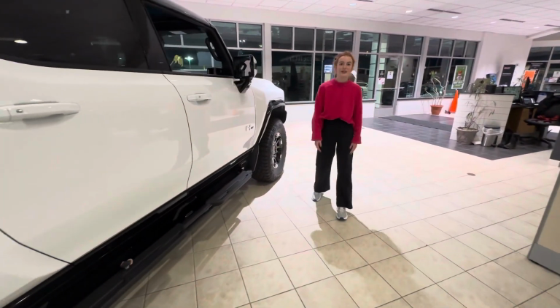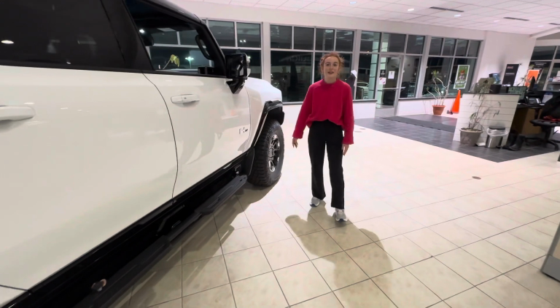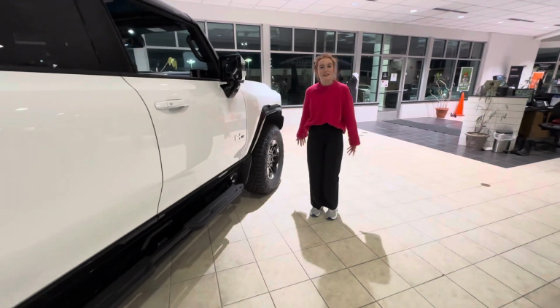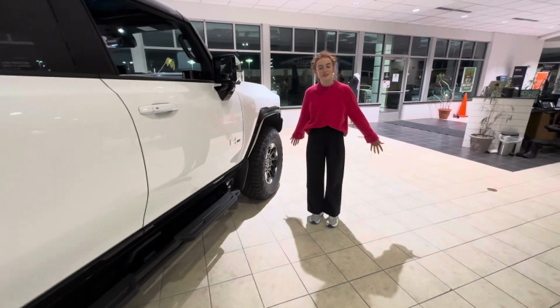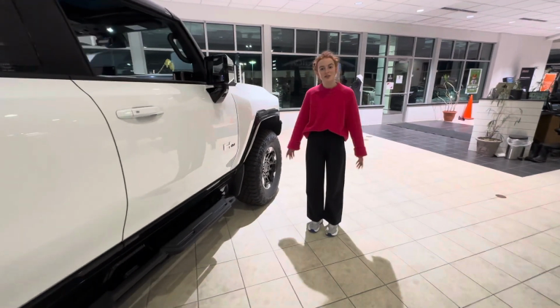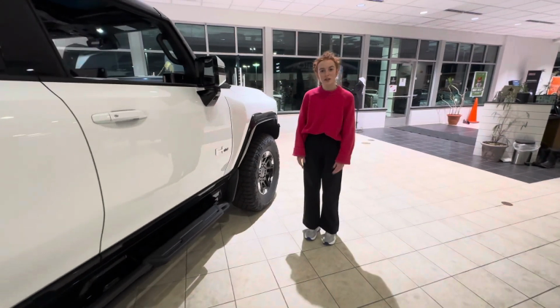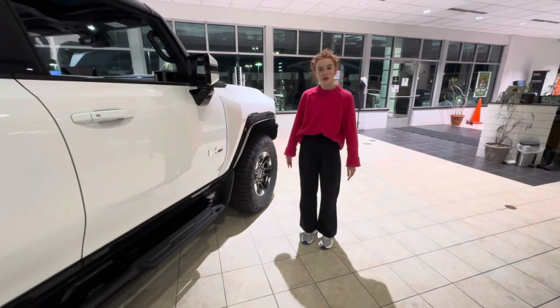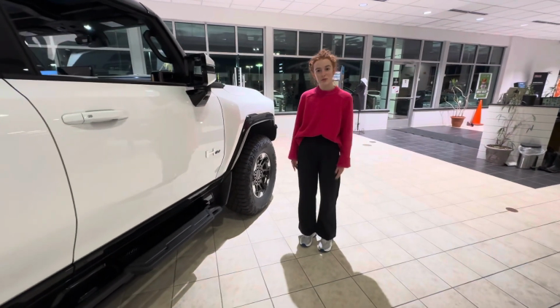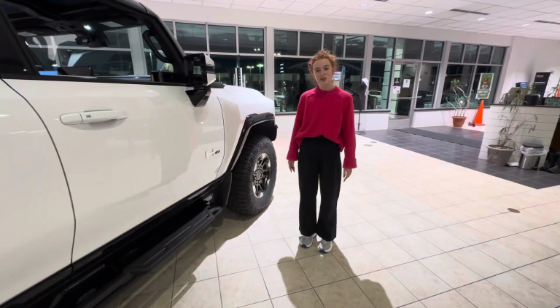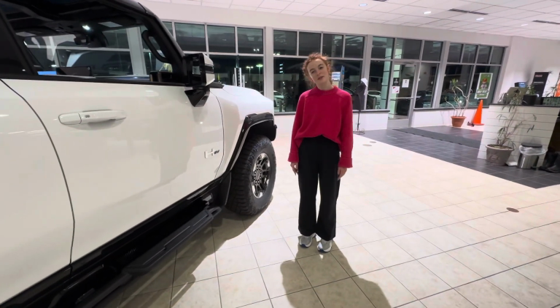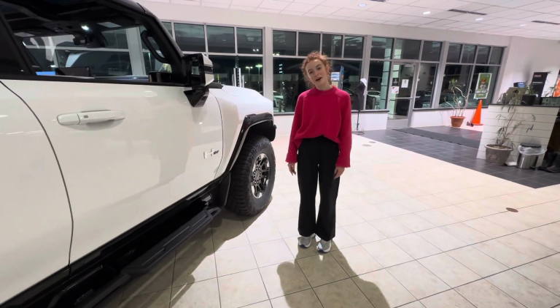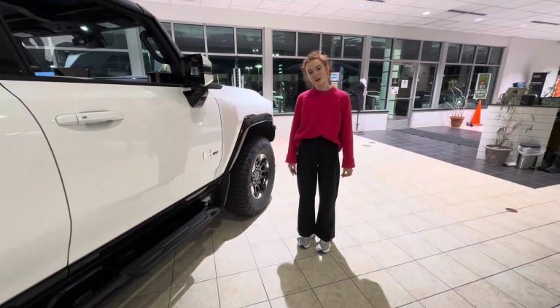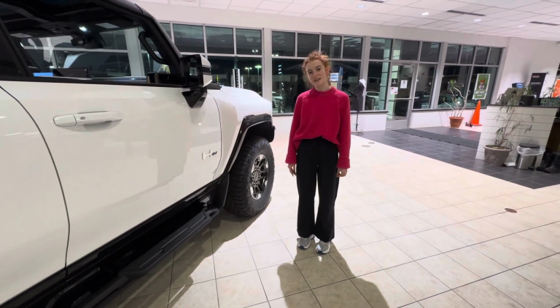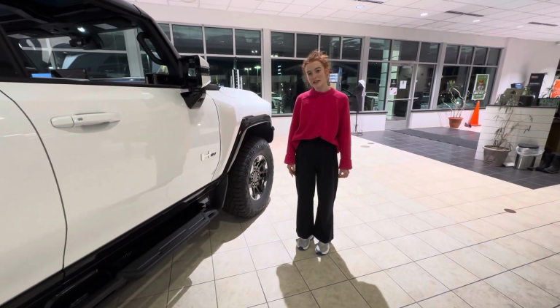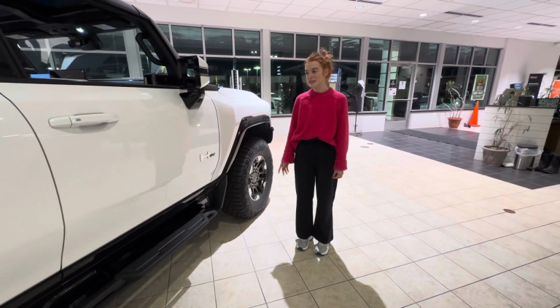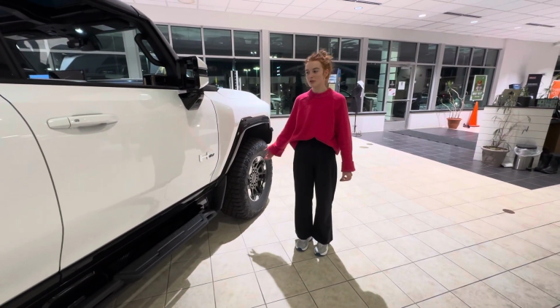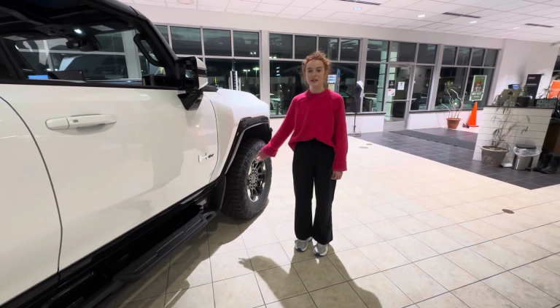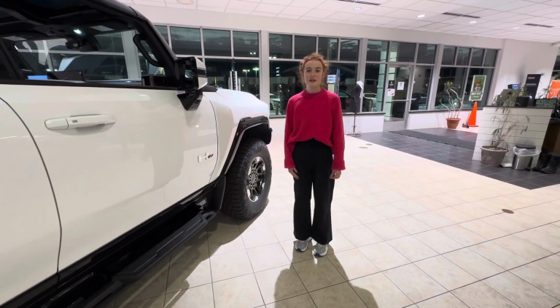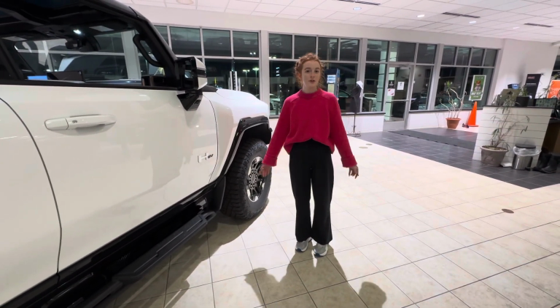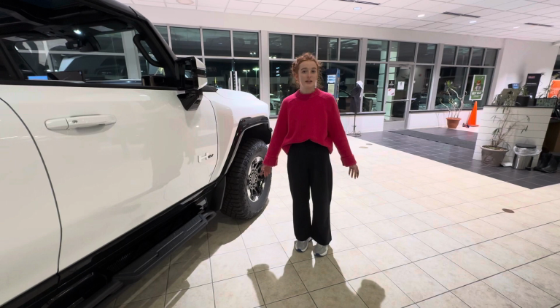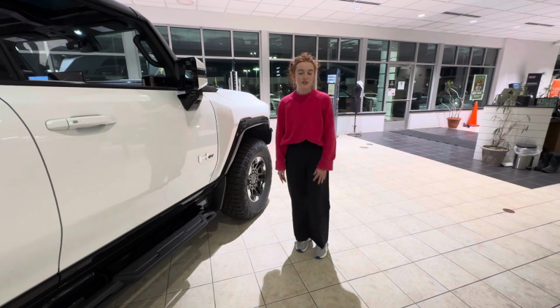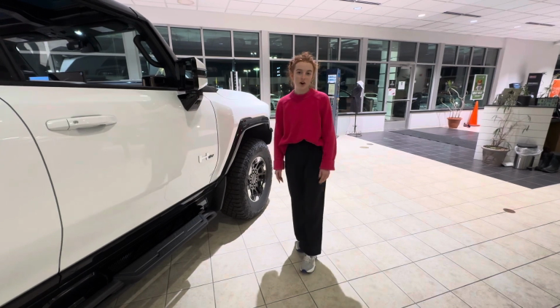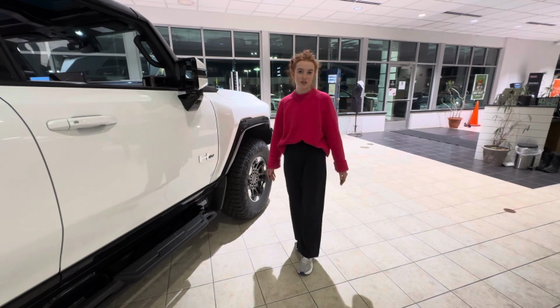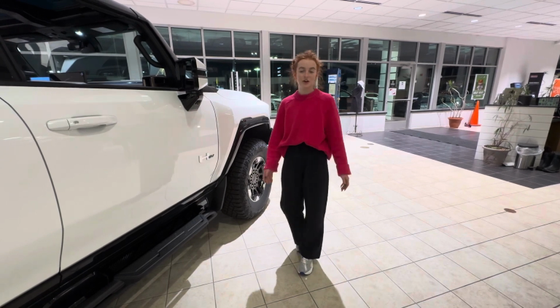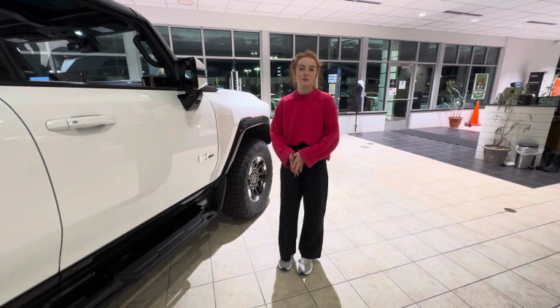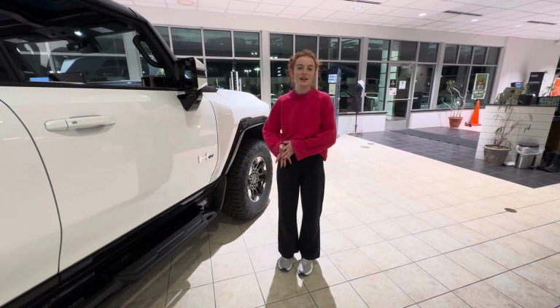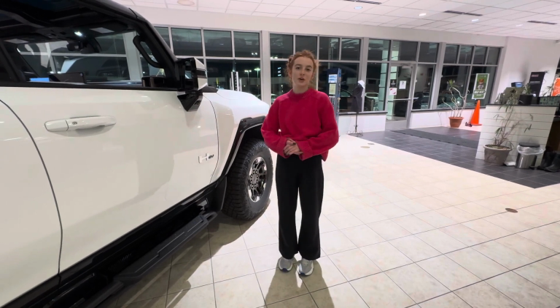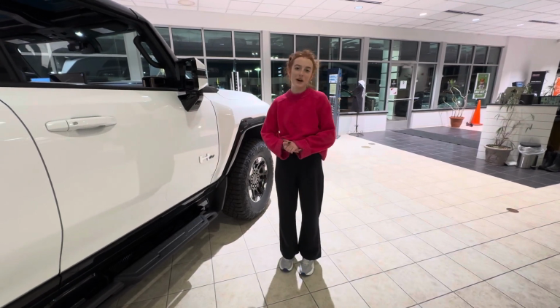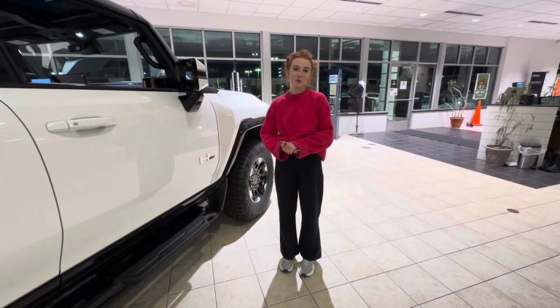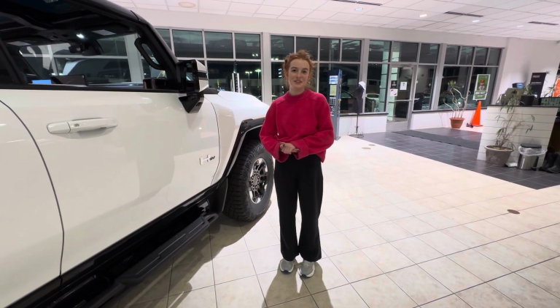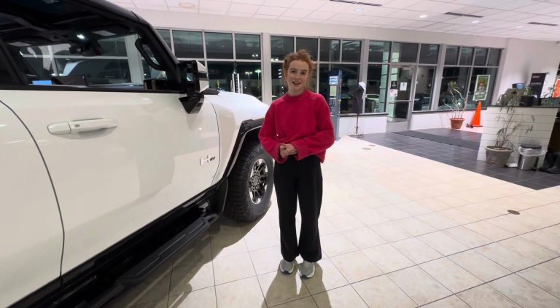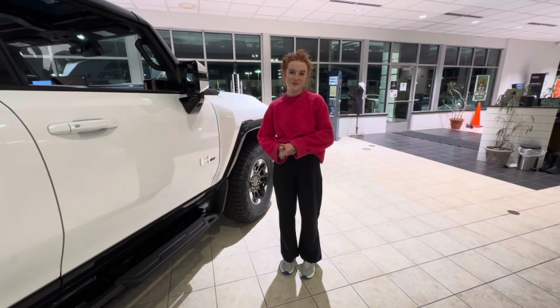And that is the 2023 GMC Hummer EV Edition 1. Feel free to give us a call or check out our website at GoMeierMotors.com.